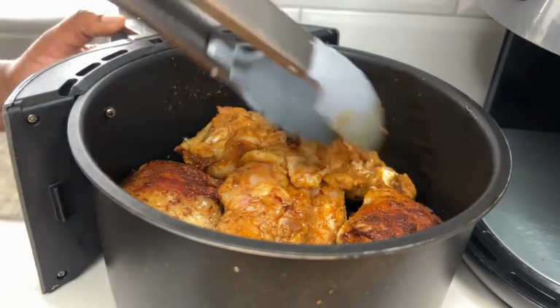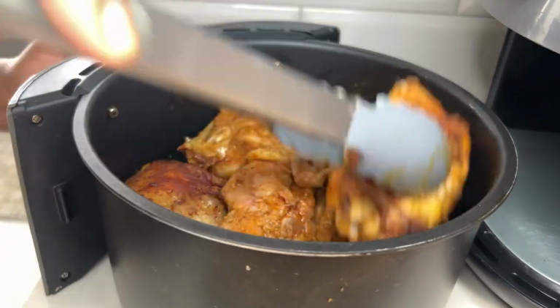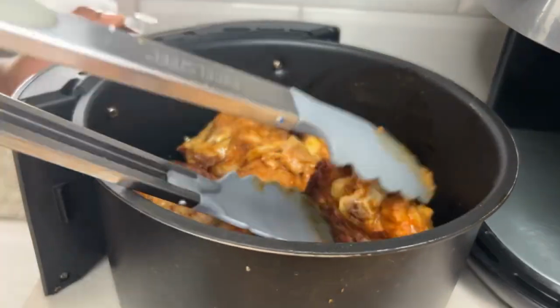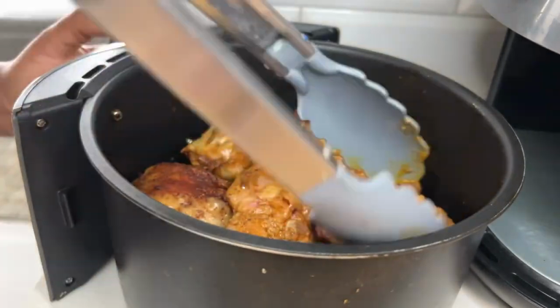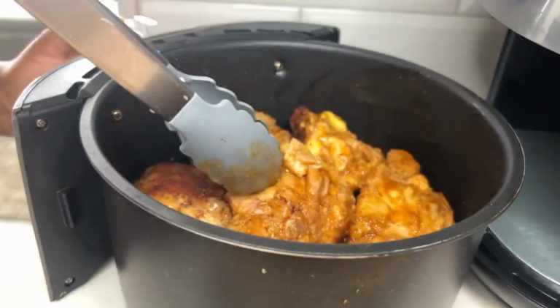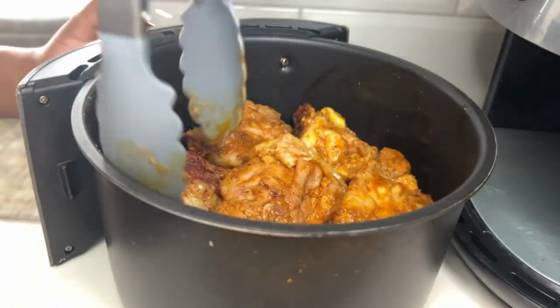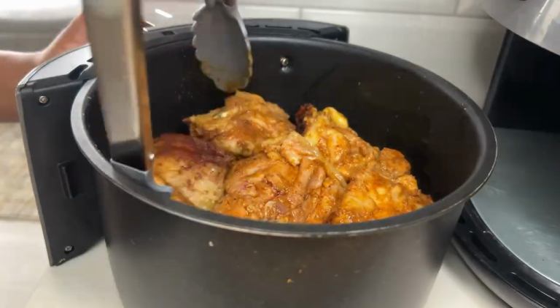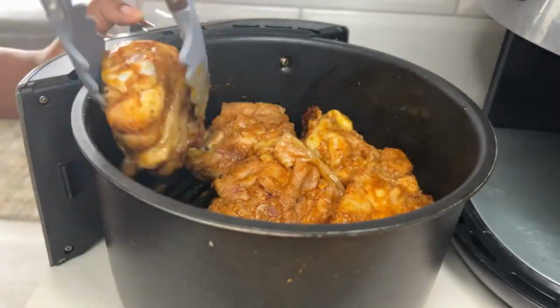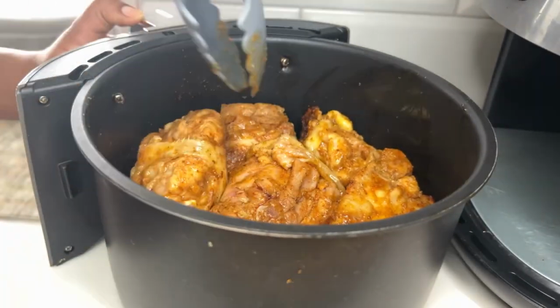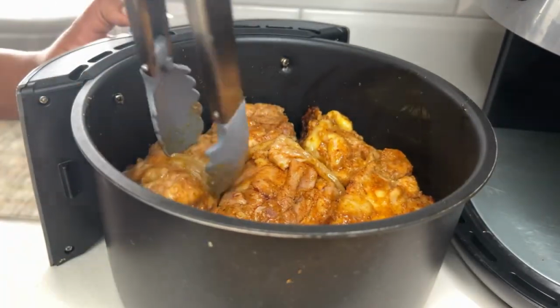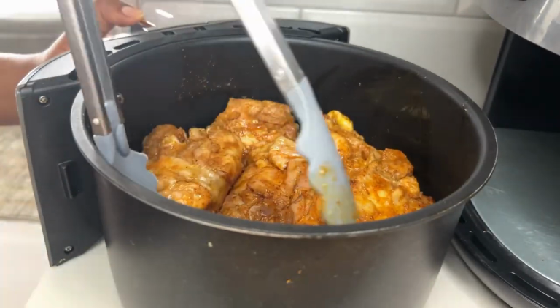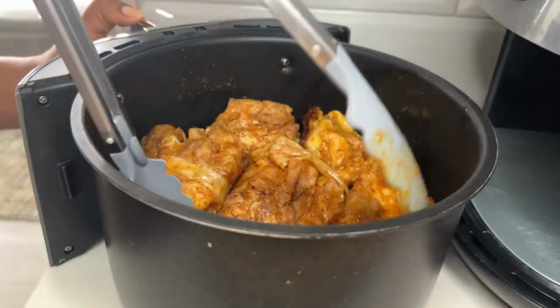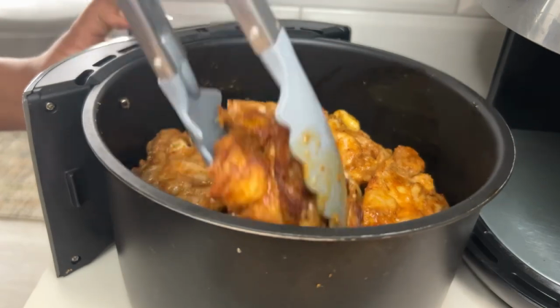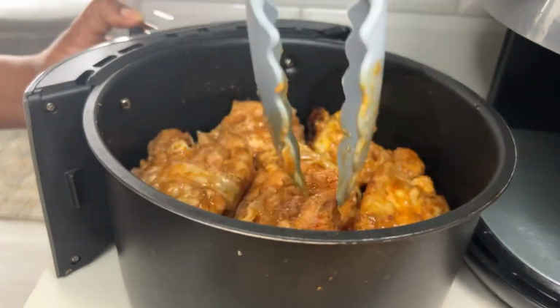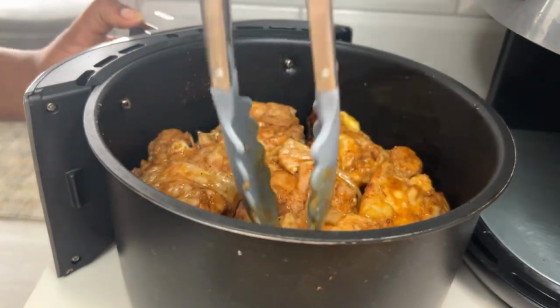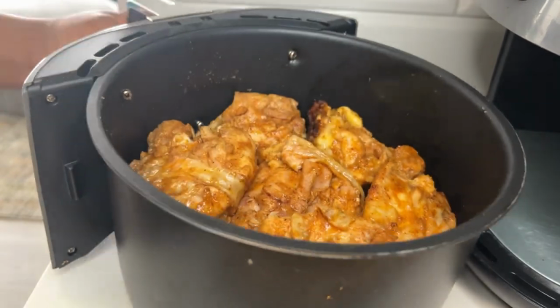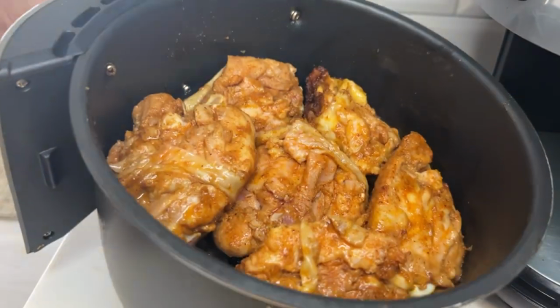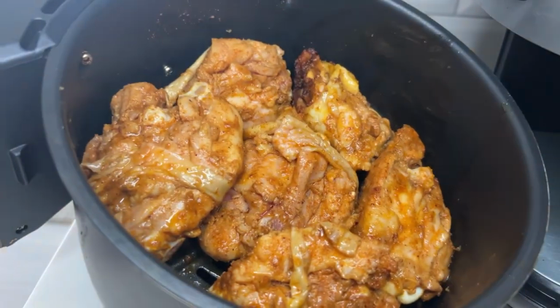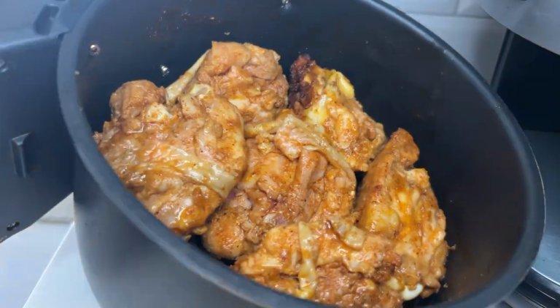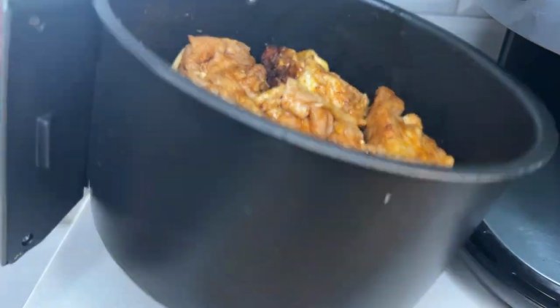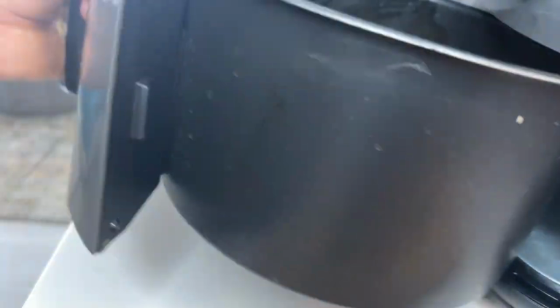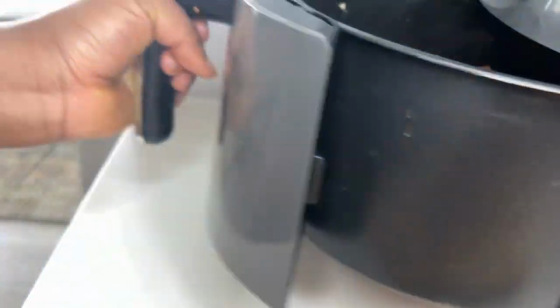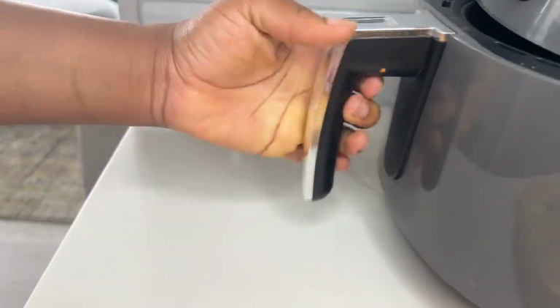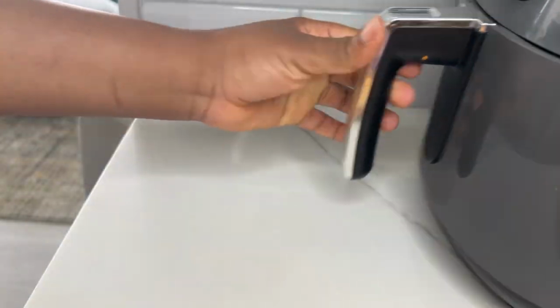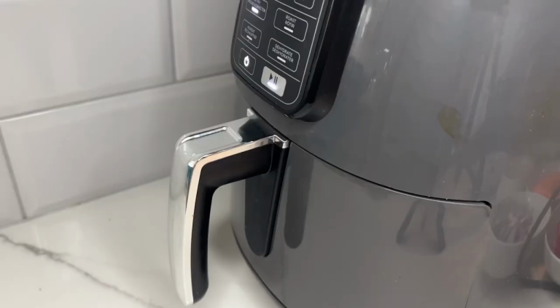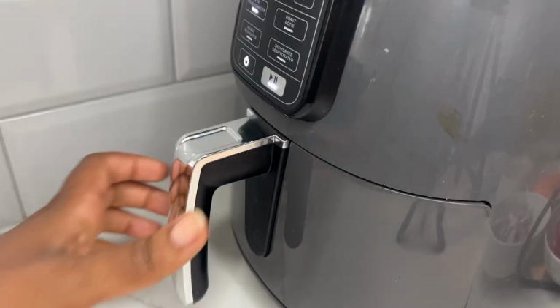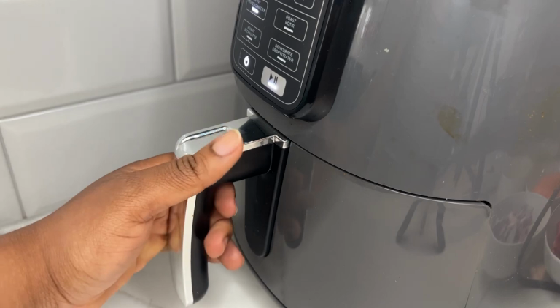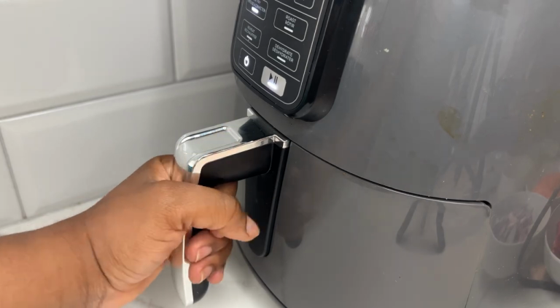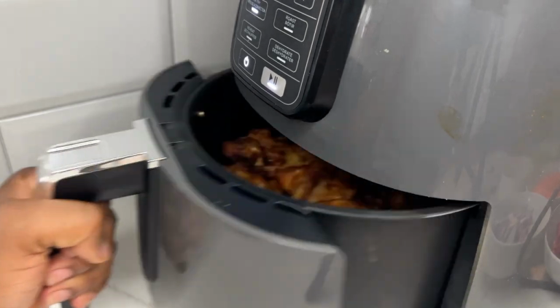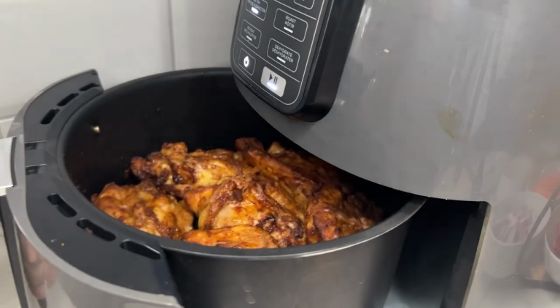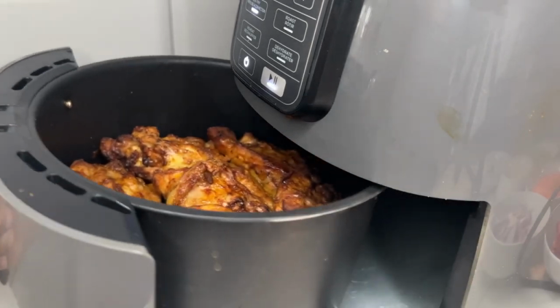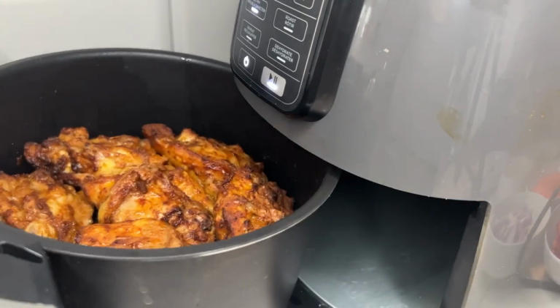Once you flip it, stick it back in the air fryer and air fry for another 10 minutes and you are done. You can actually have this with anything — with a salad, on rice.